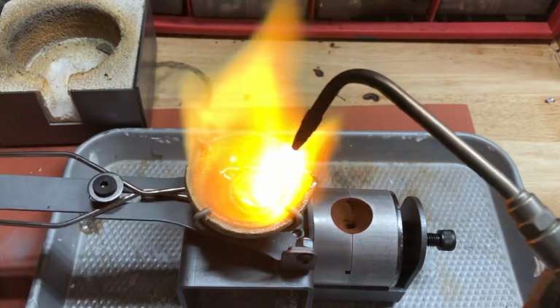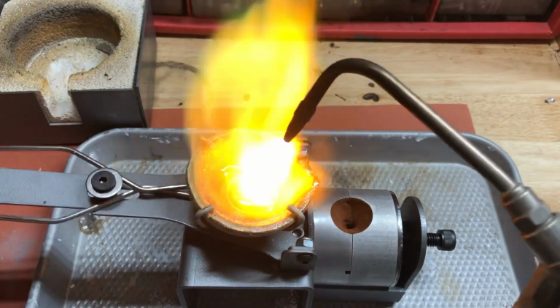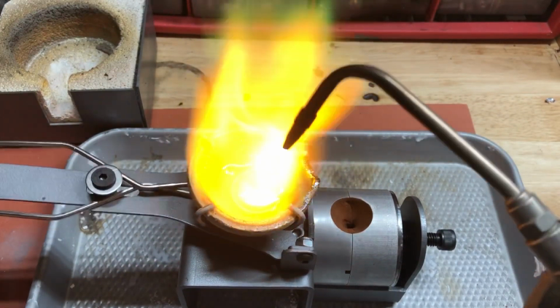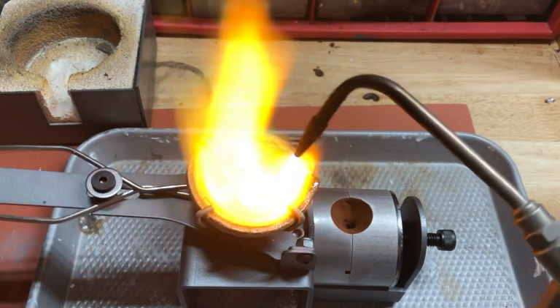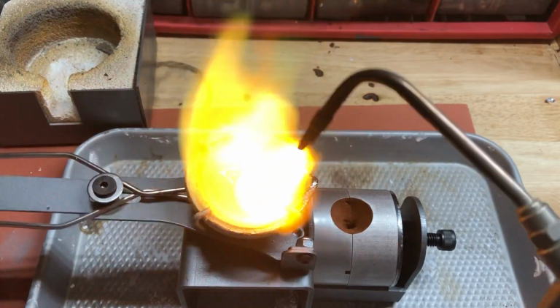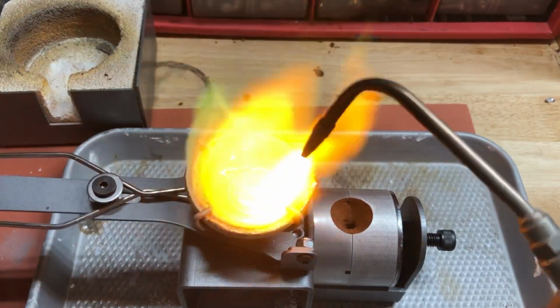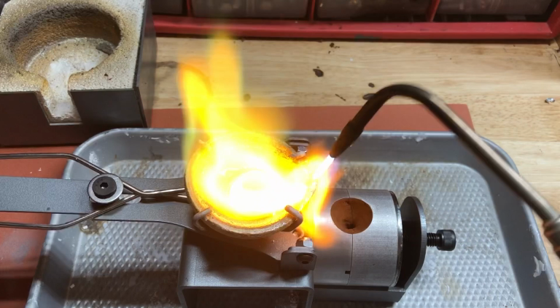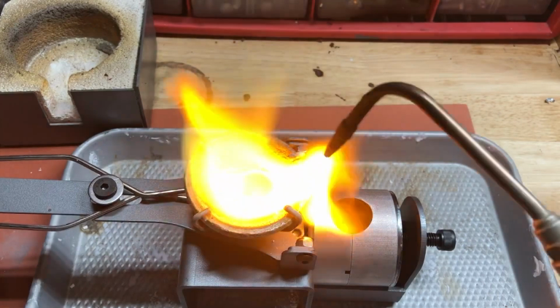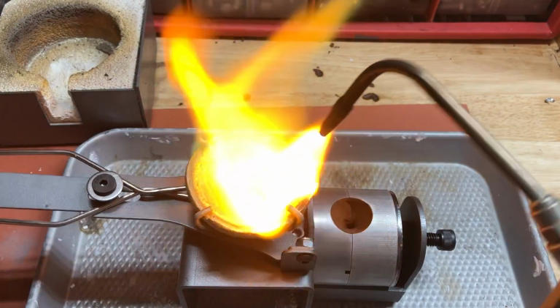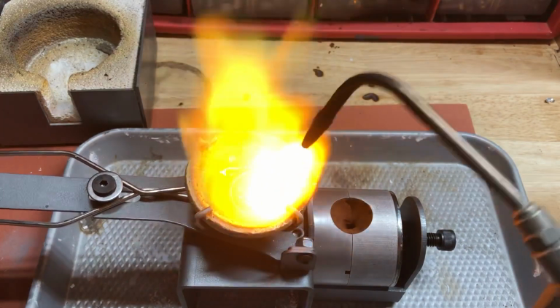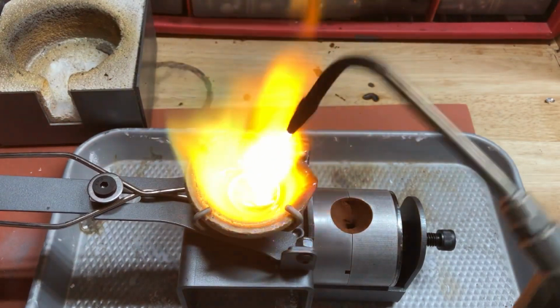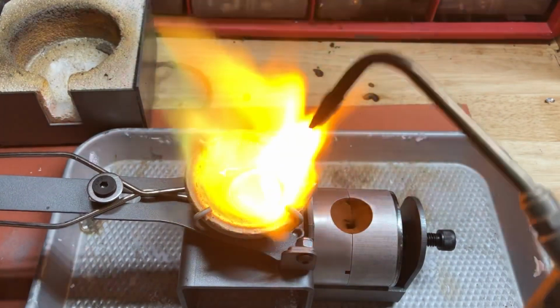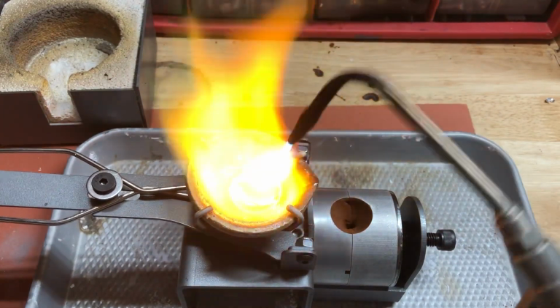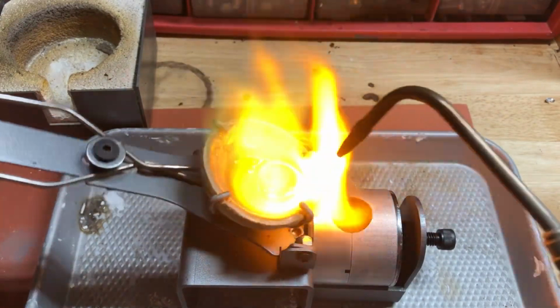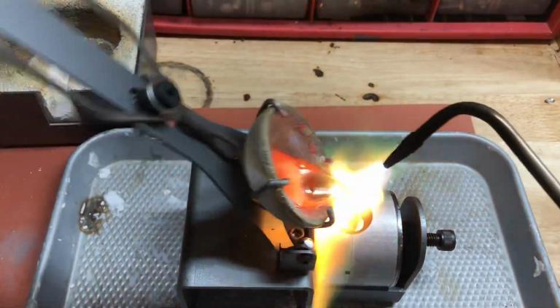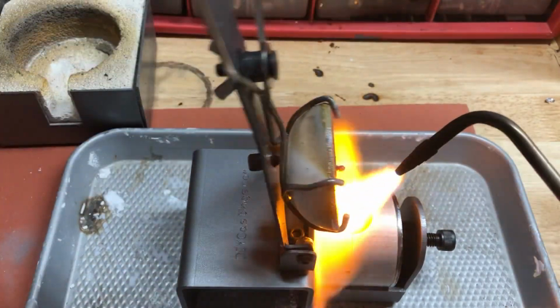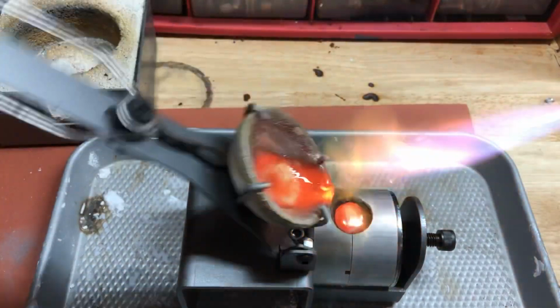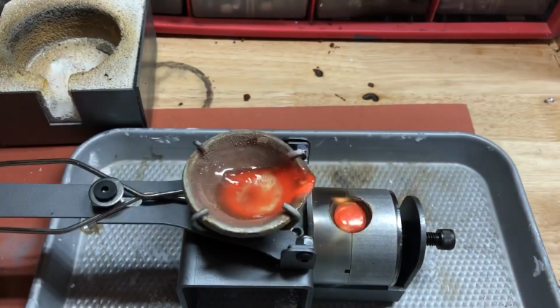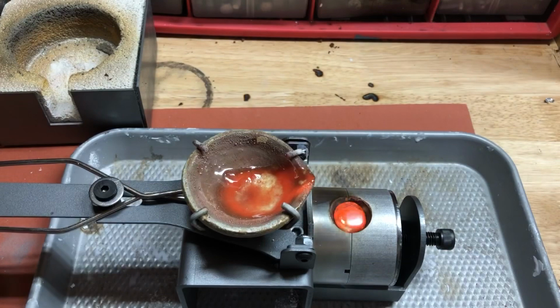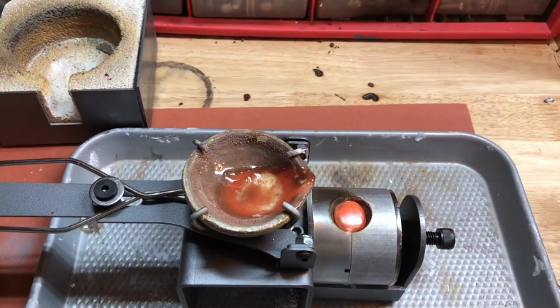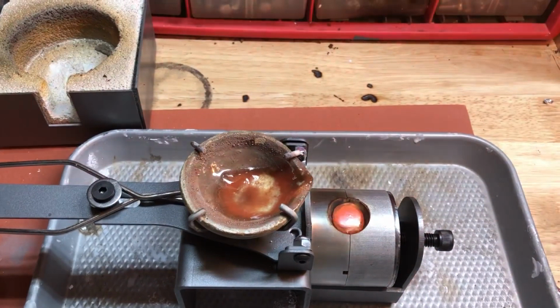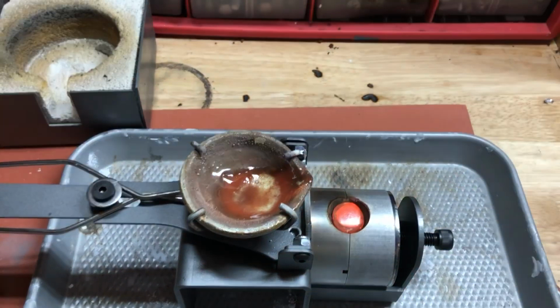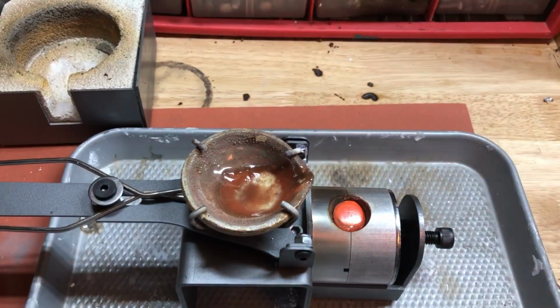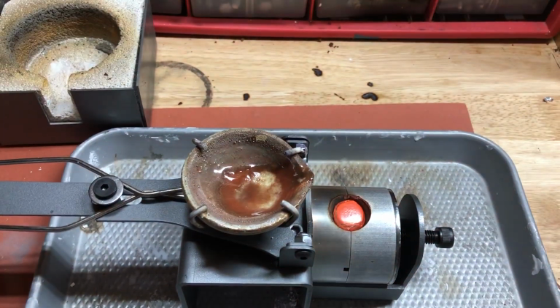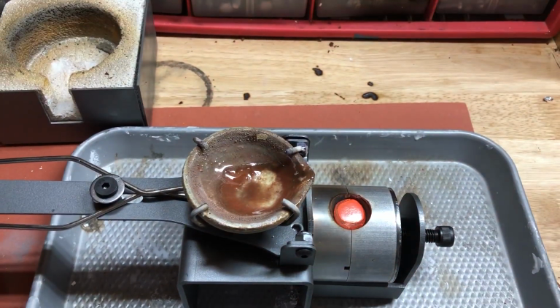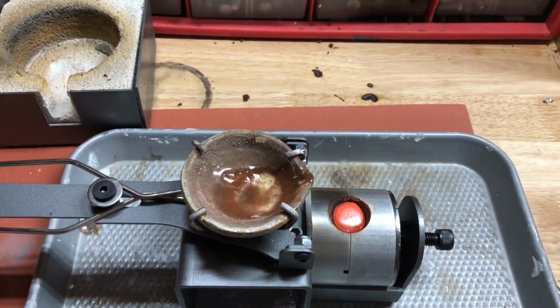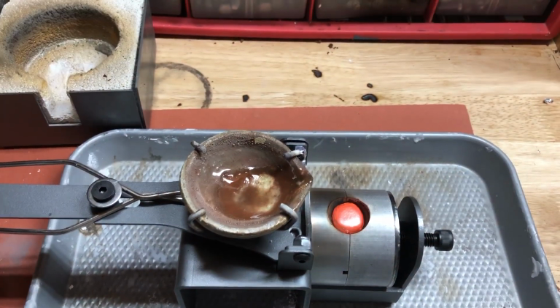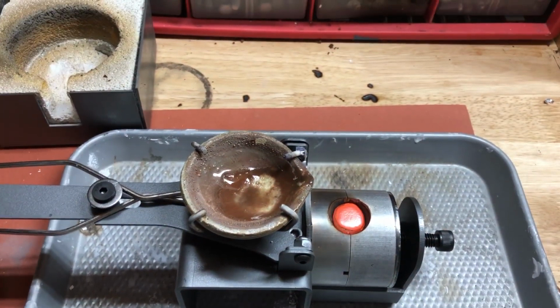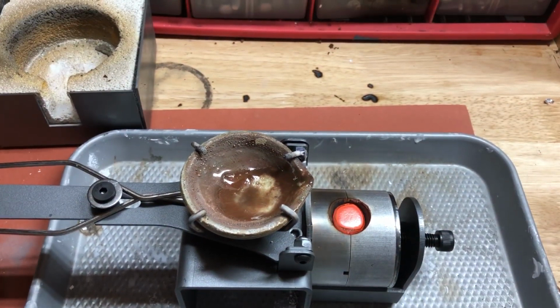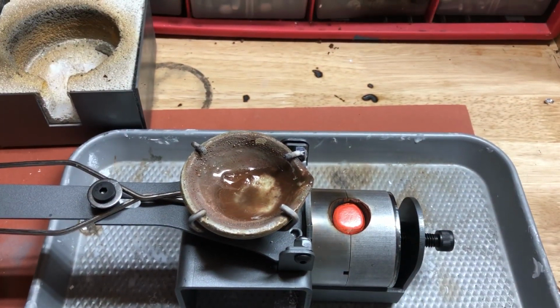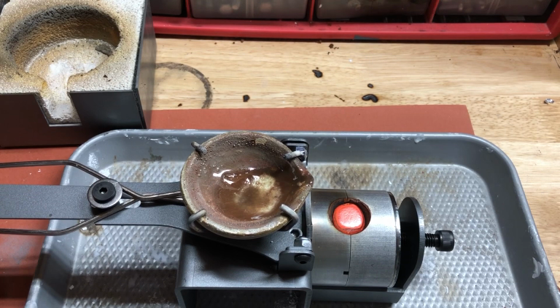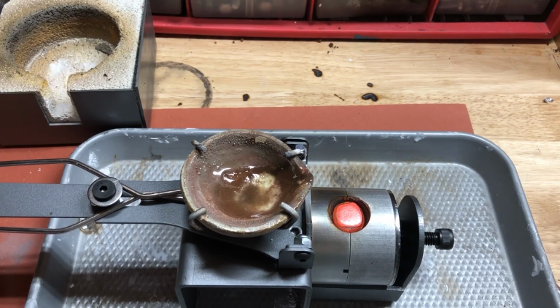Kind of work it back and forth, let it roll around in there. Heat up your tip and pour it right in.